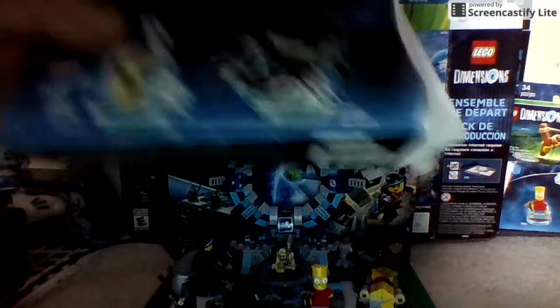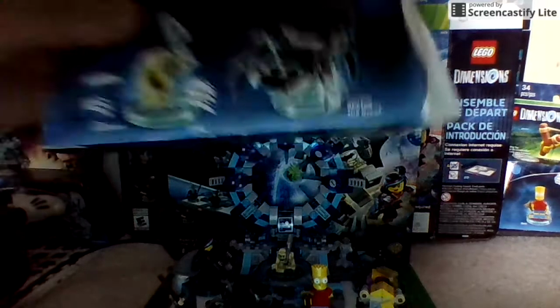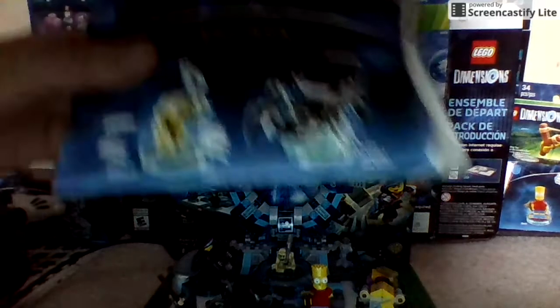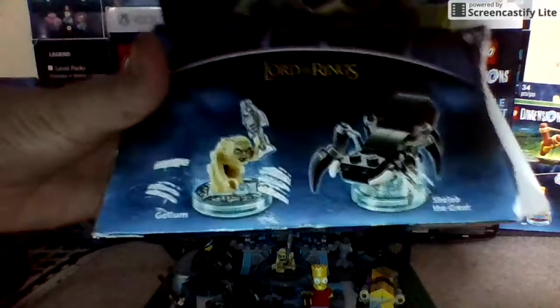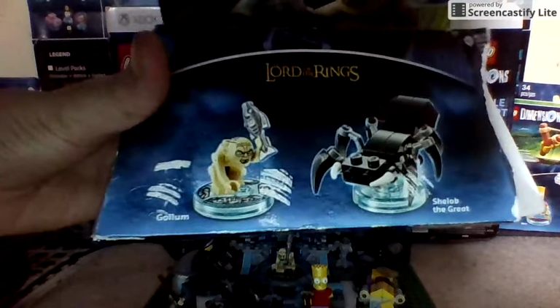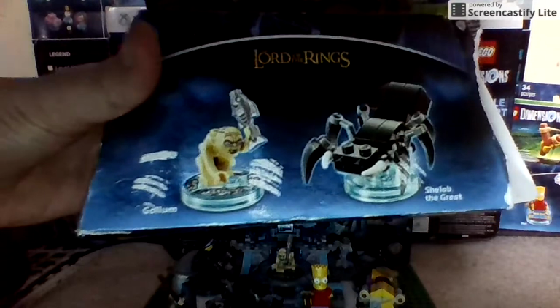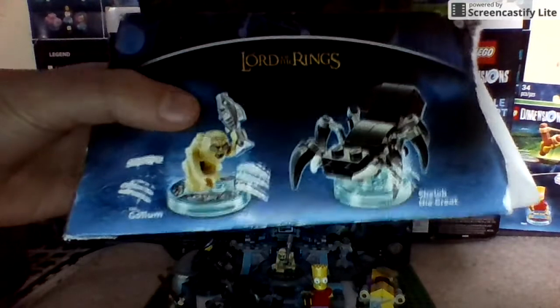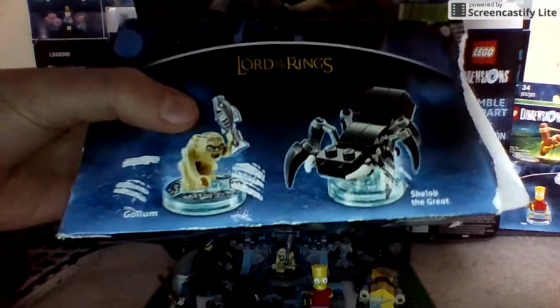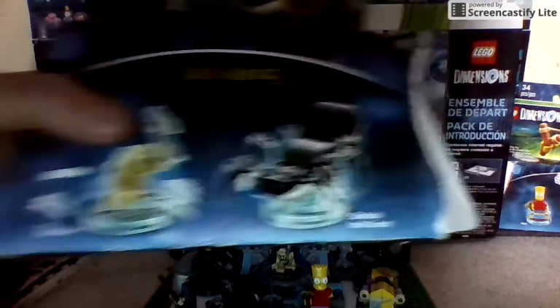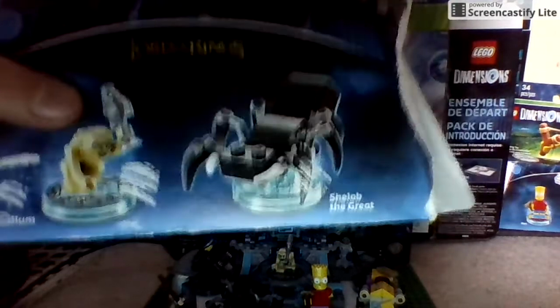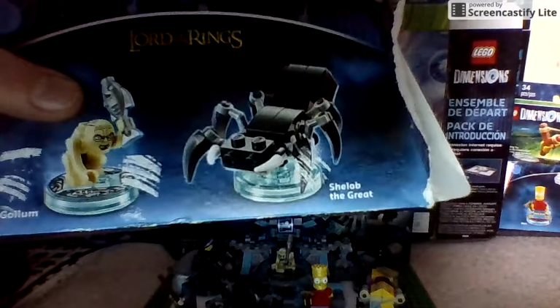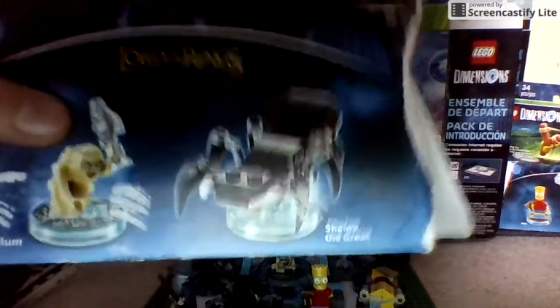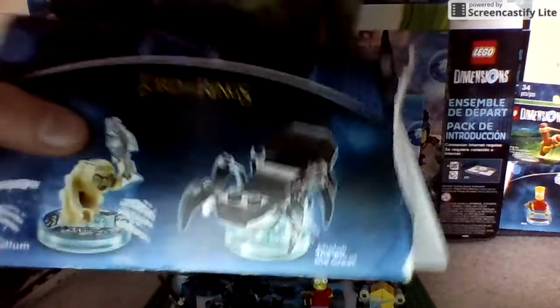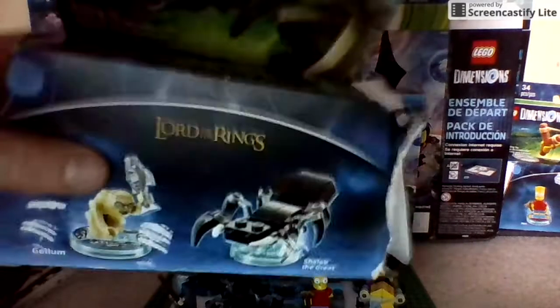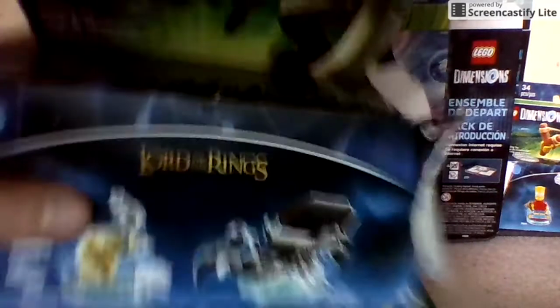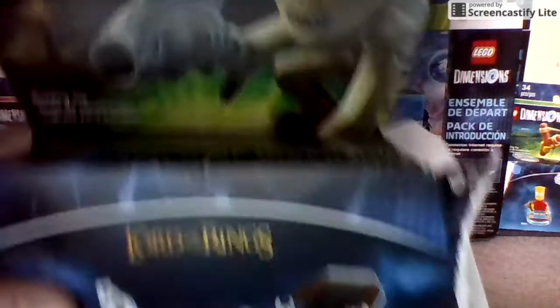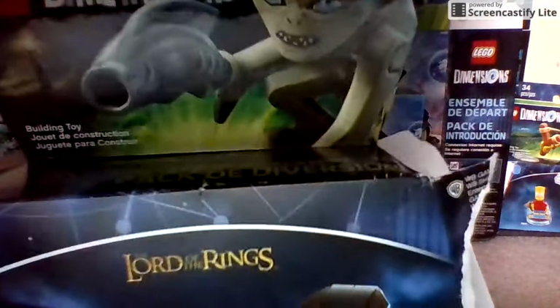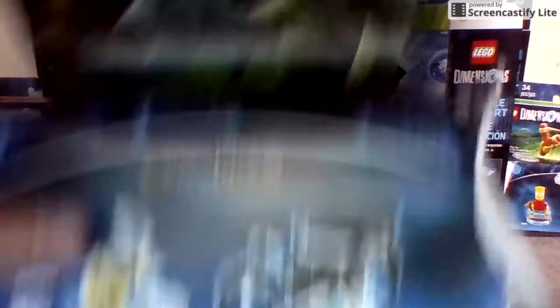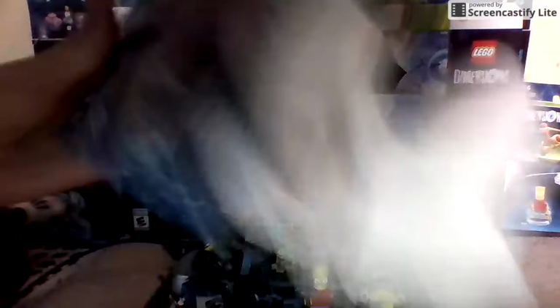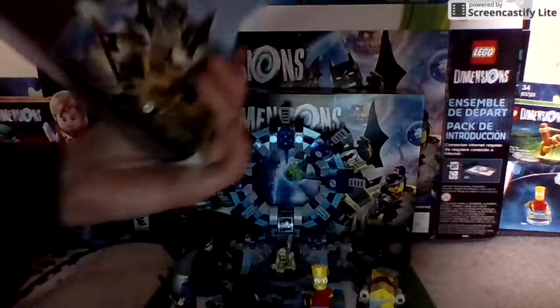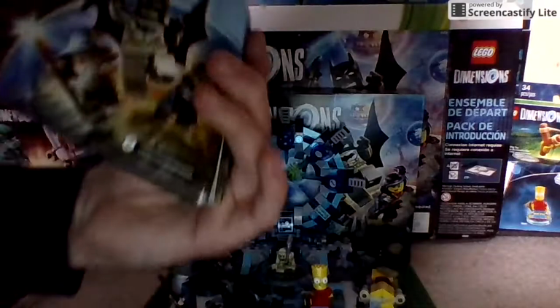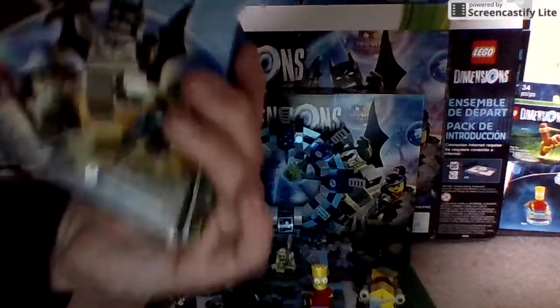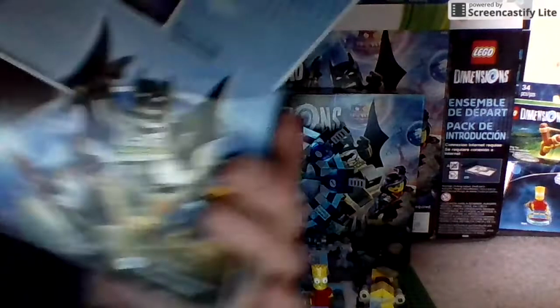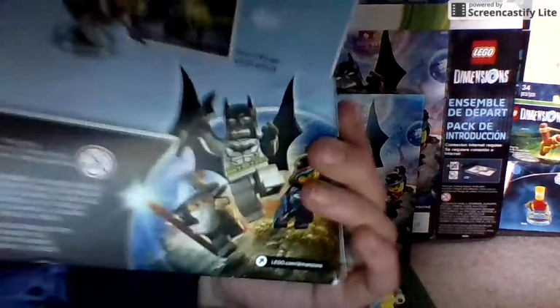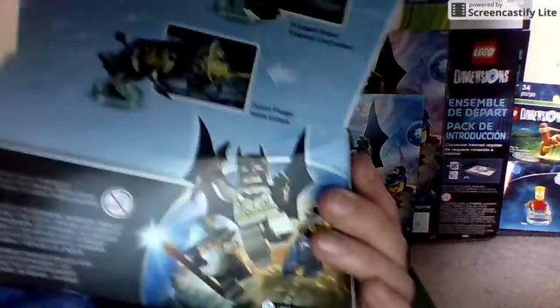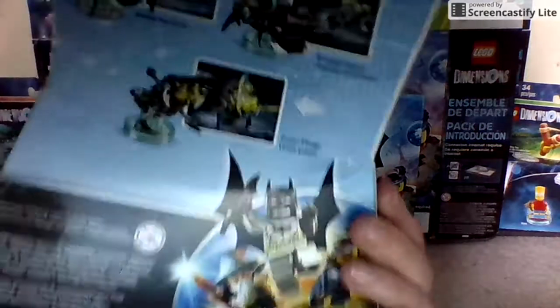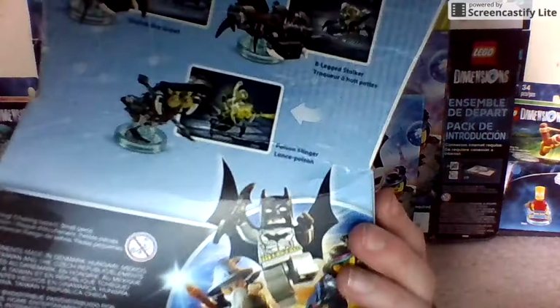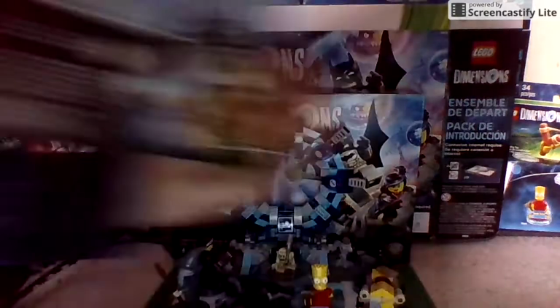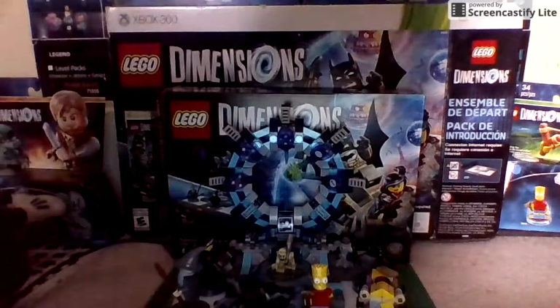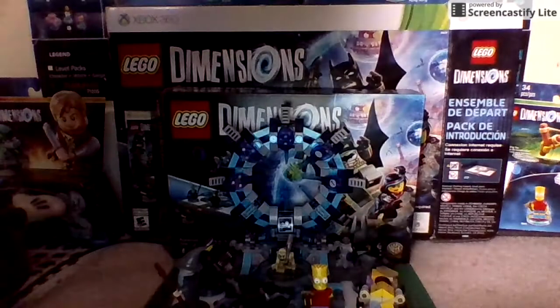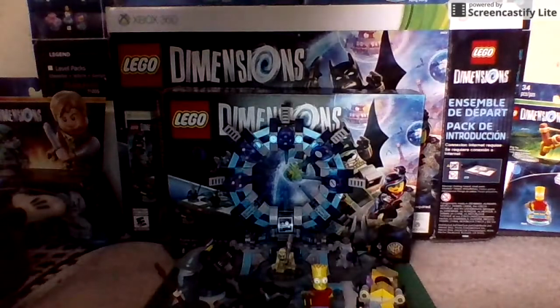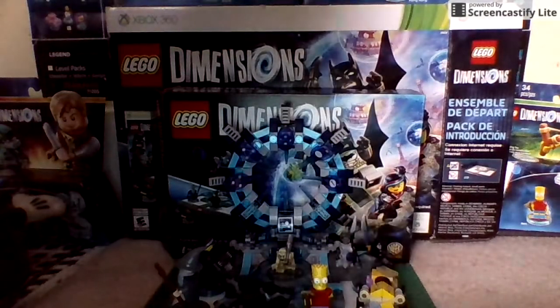Here's the packaging. We got Gollum over here, and kind of a shell upgrade over here. Three different things. Pretty nice.